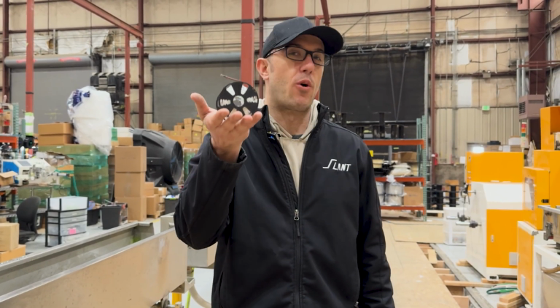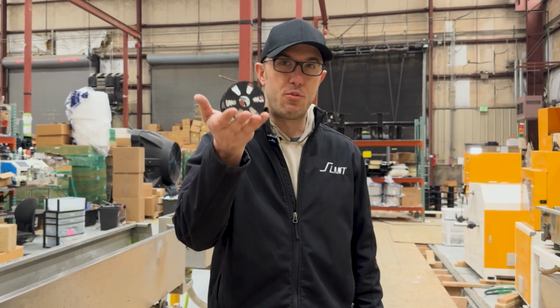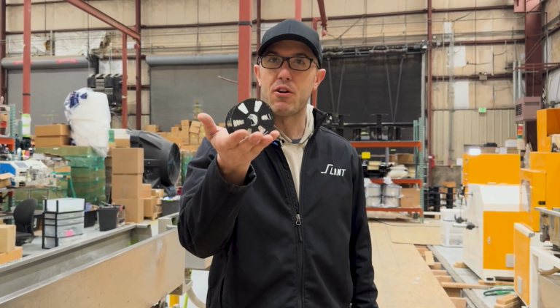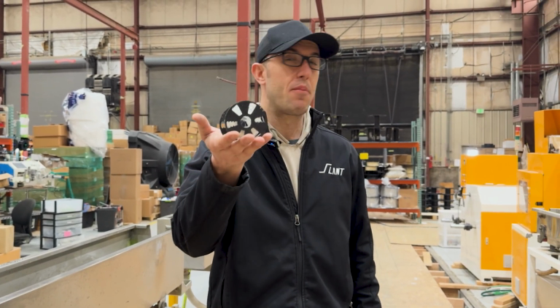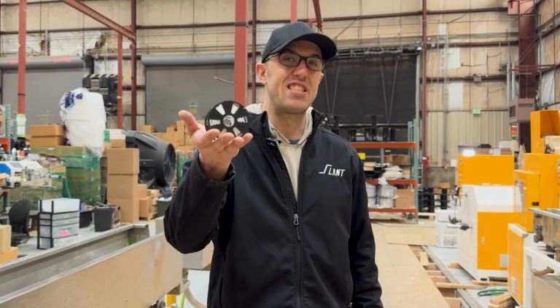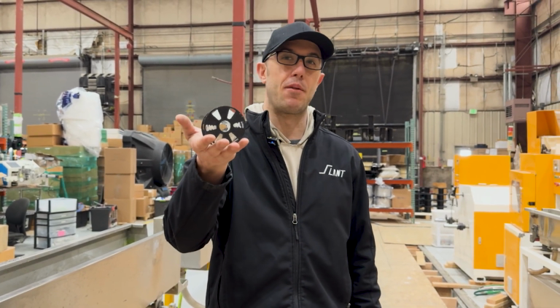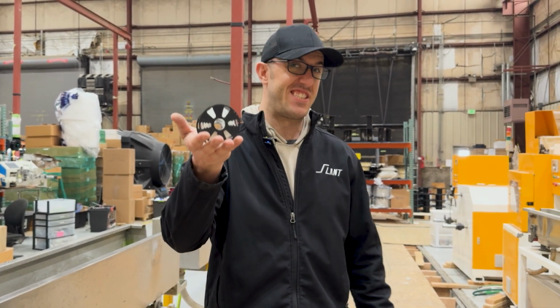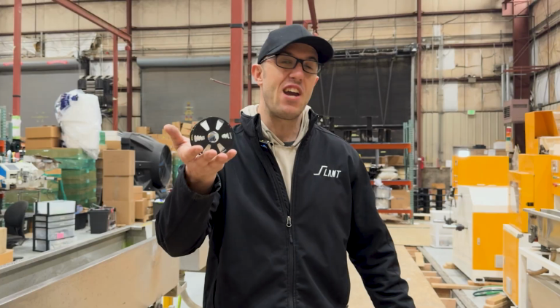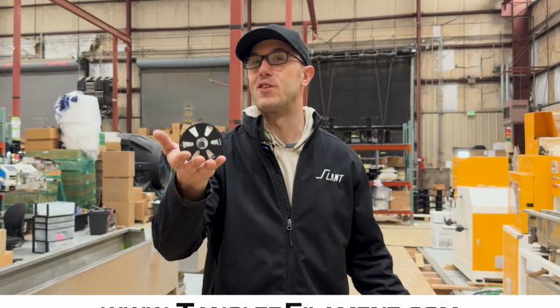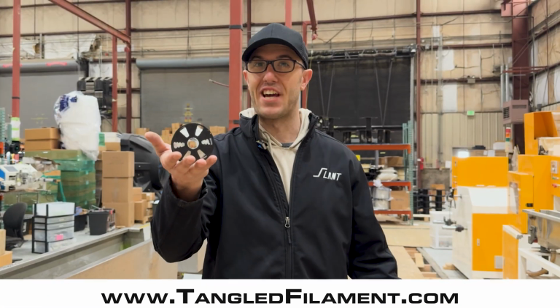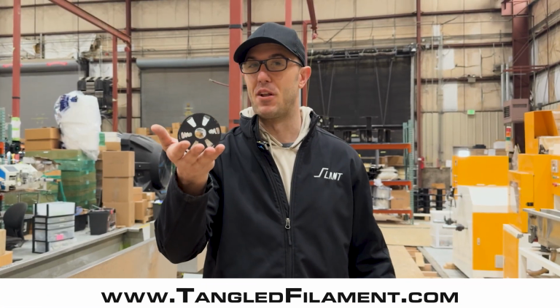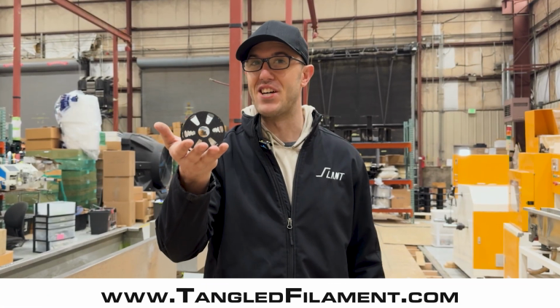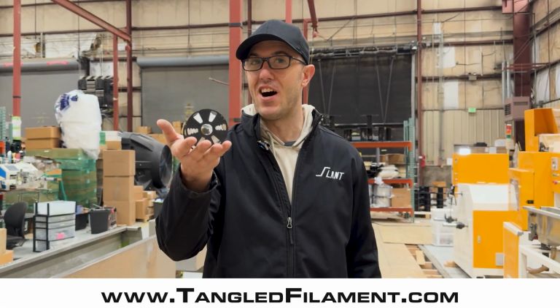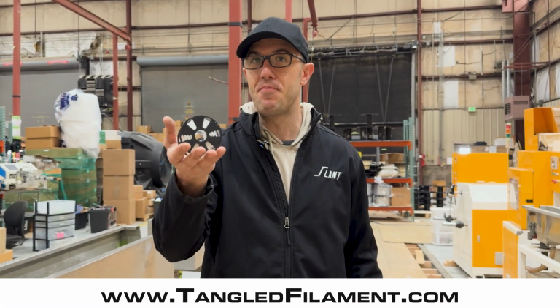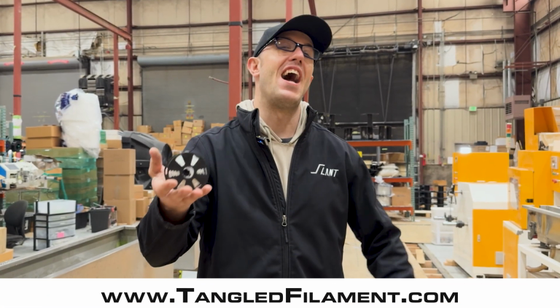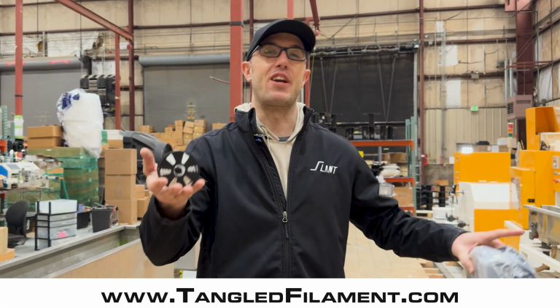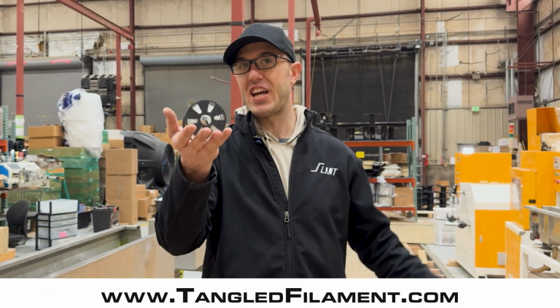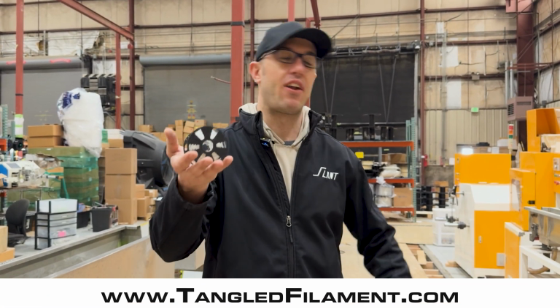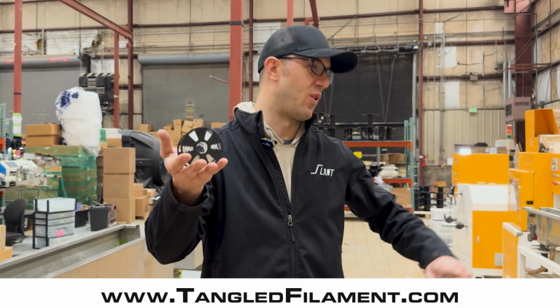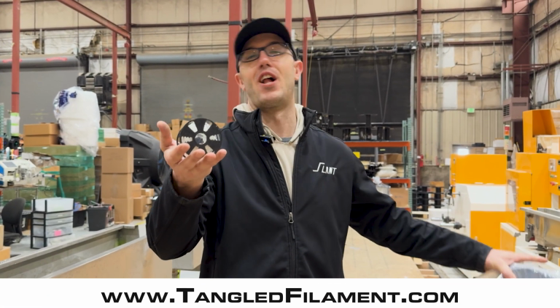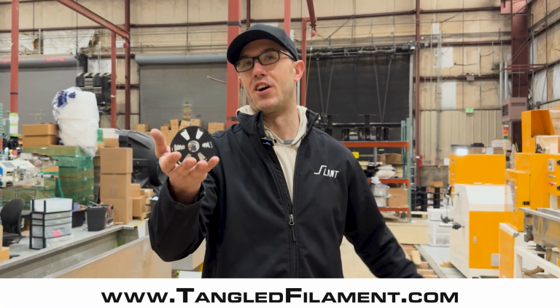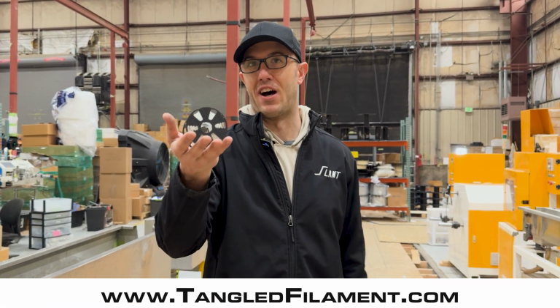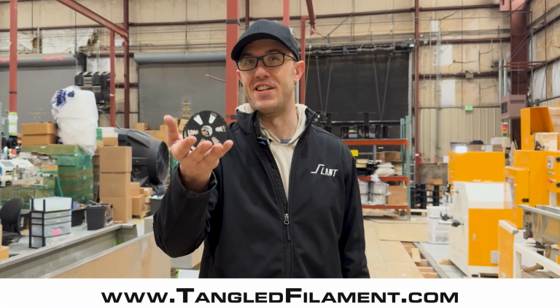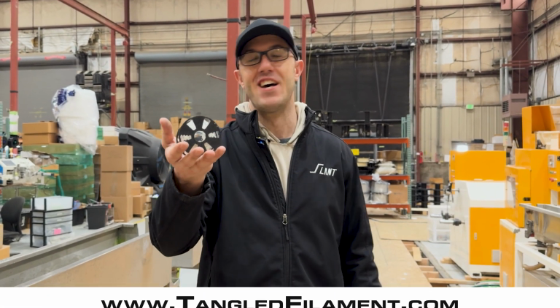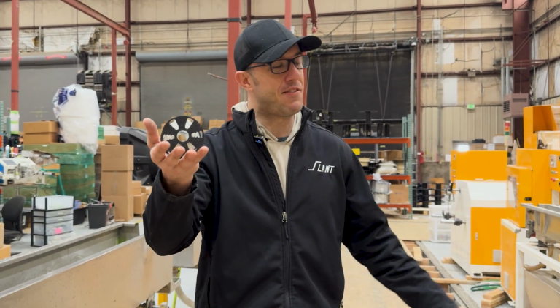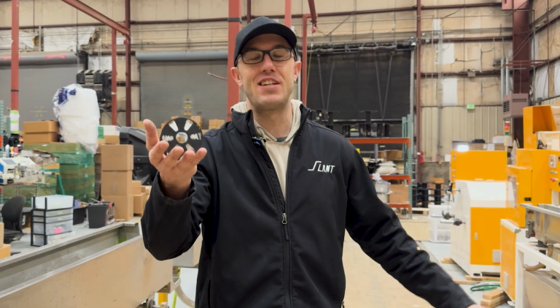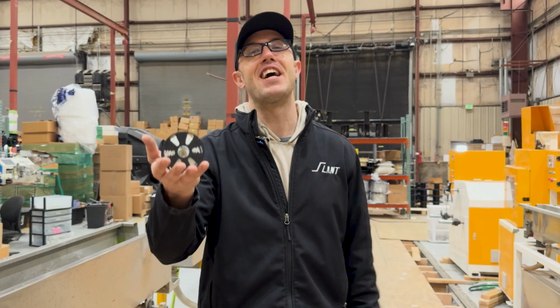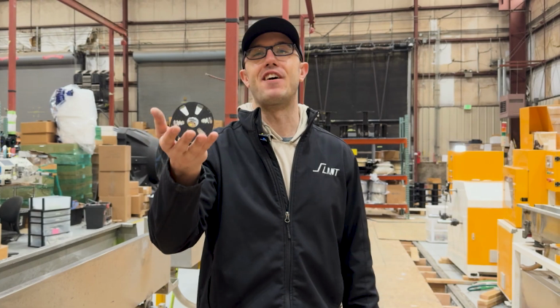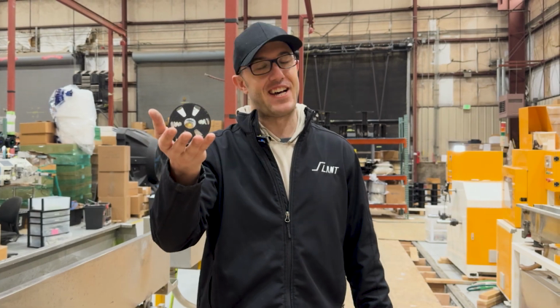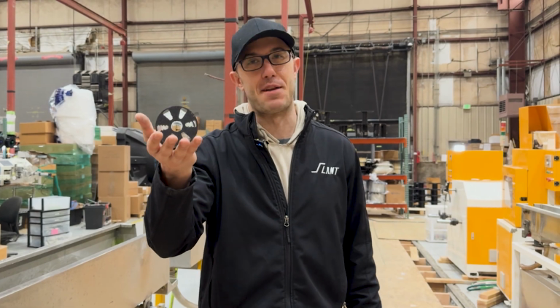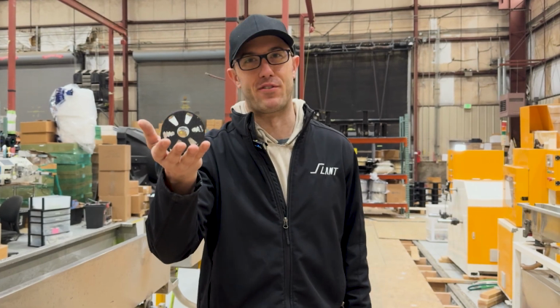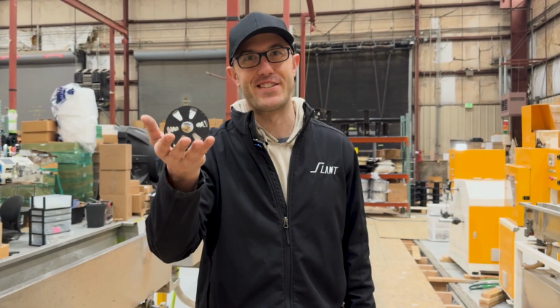Our new microfilament is available today over at tangledfilament.com — you can check it out as well as all of our other offerings. Have a great day and a fantastic April 1st.